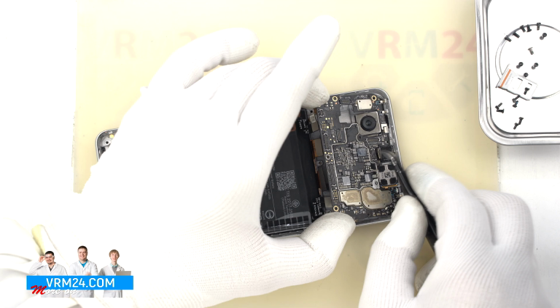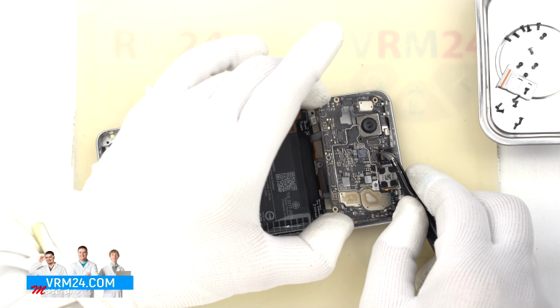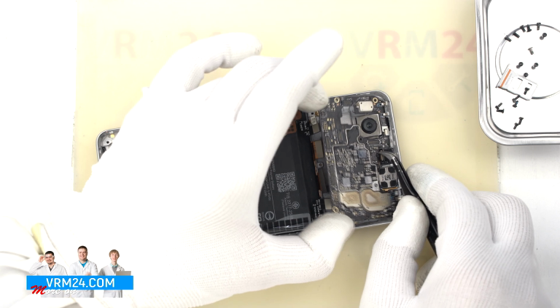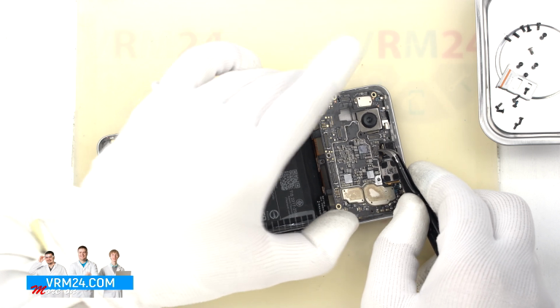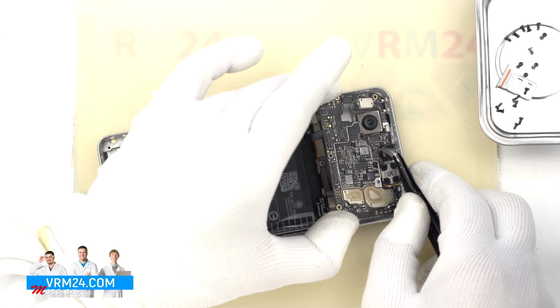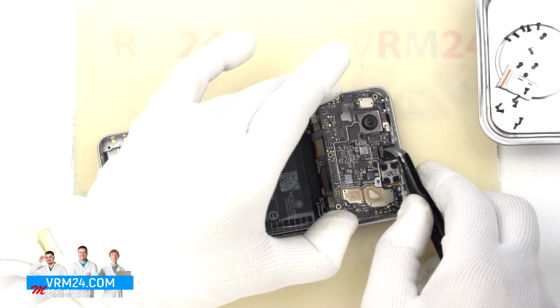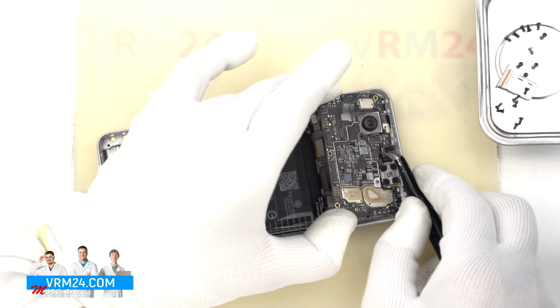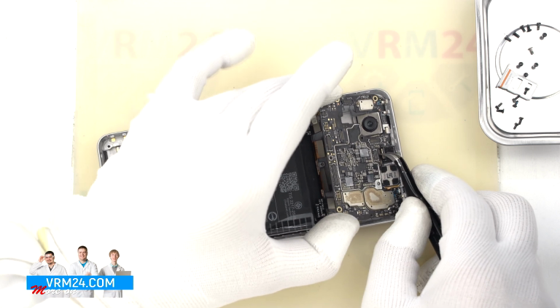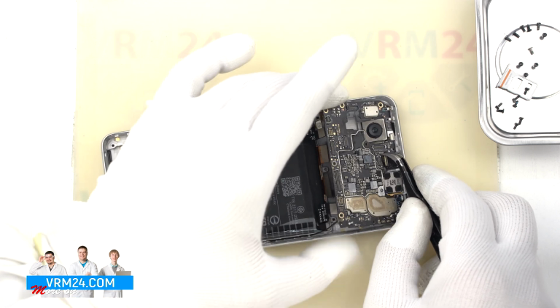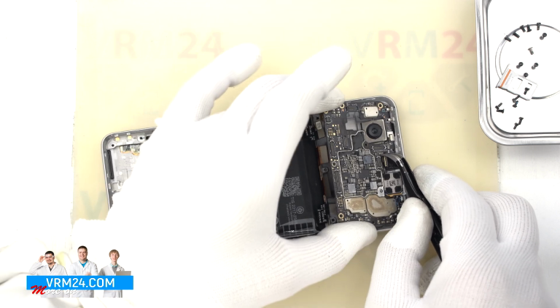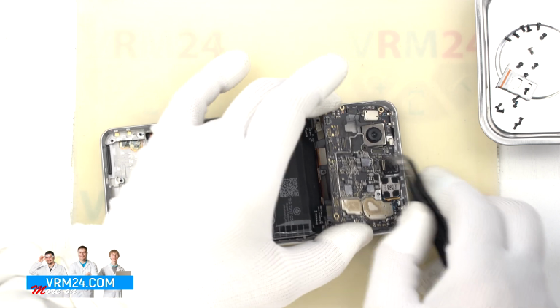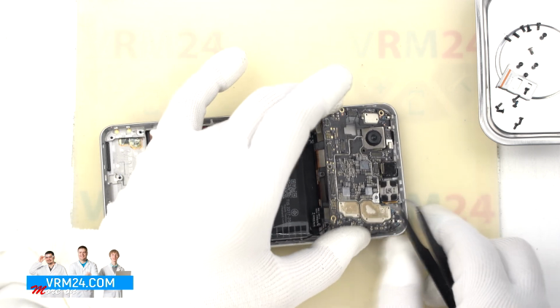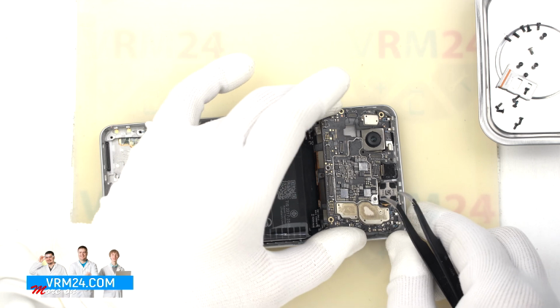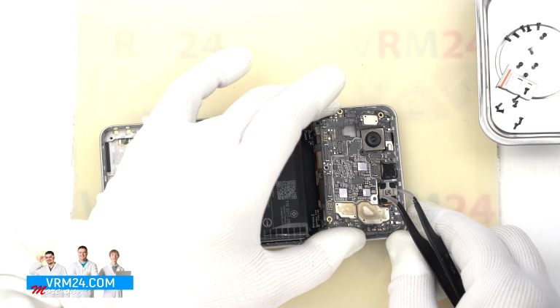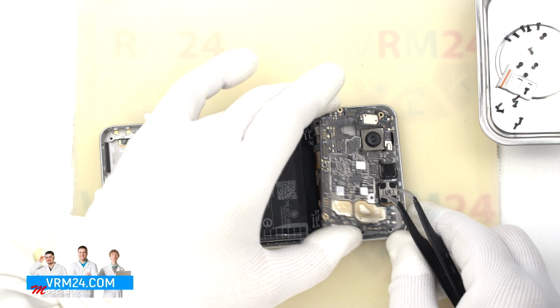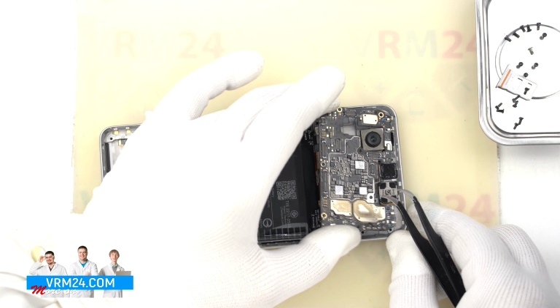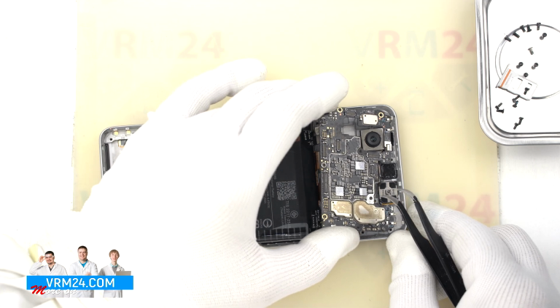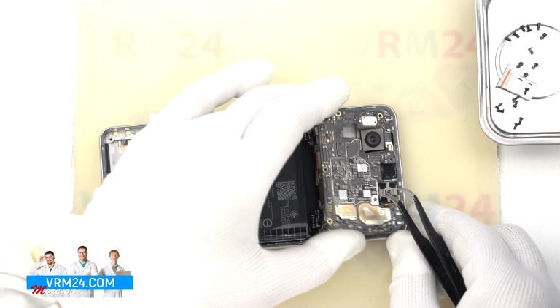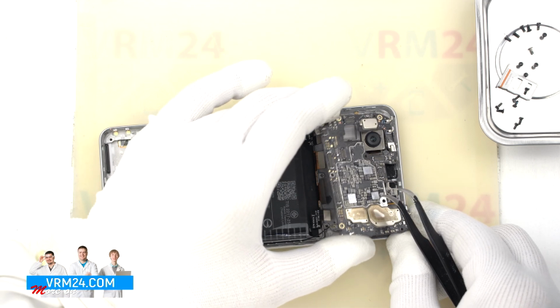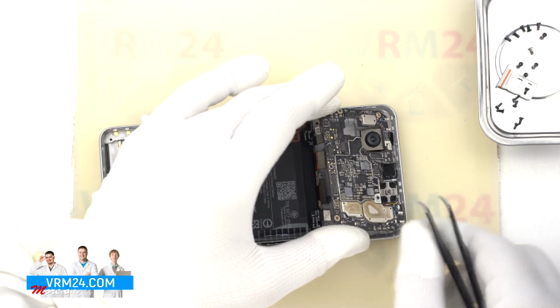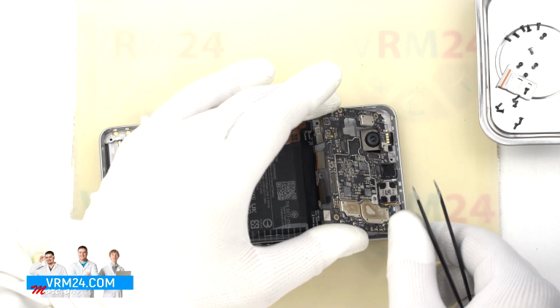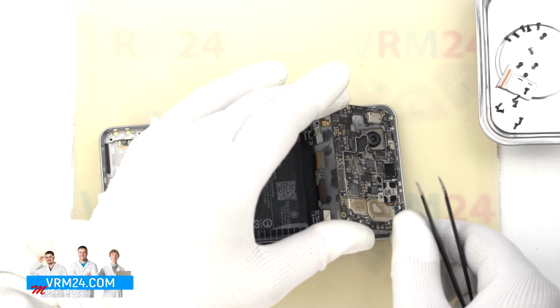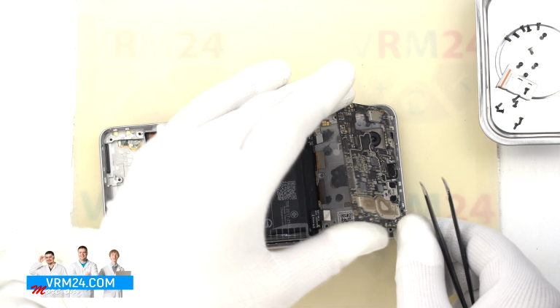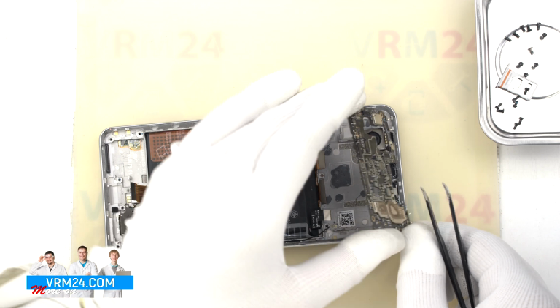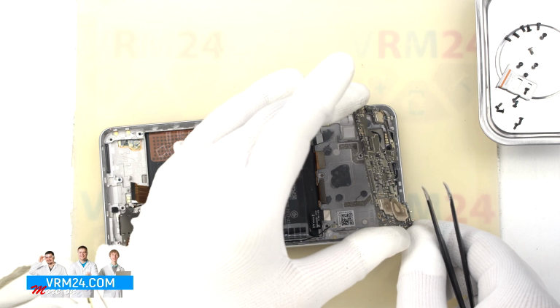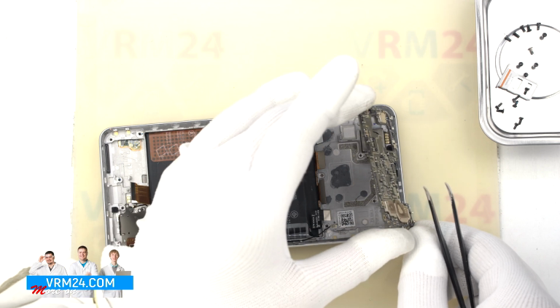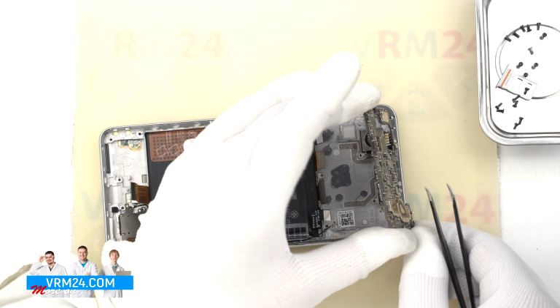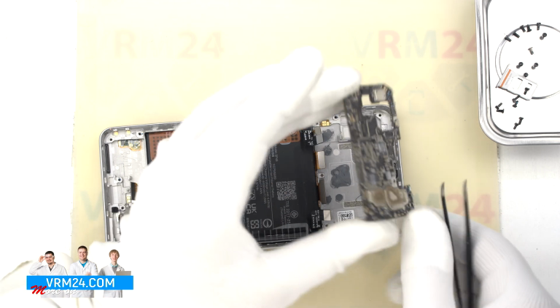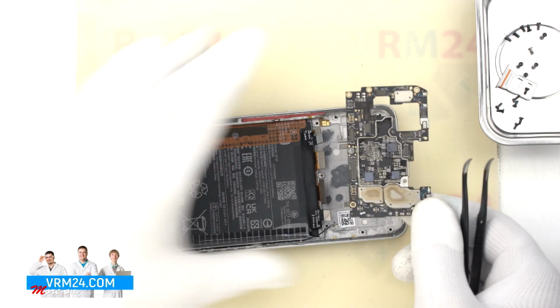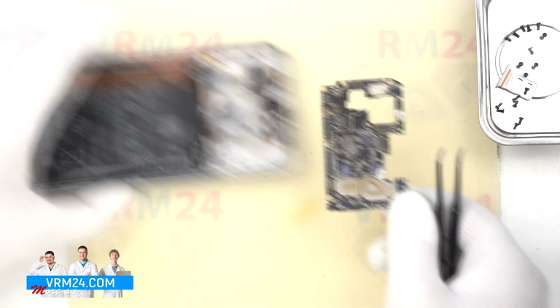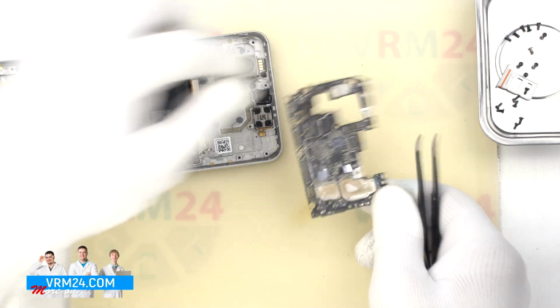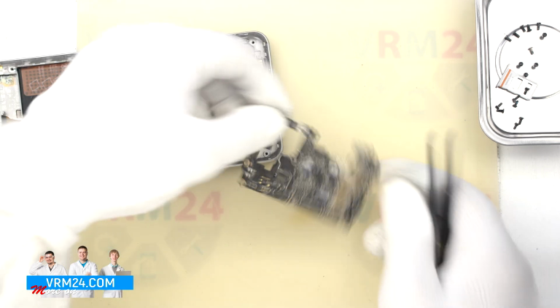Slightly rocking it, we detach the motherboard. As we can see, the back side of the motherboard is covered with thermal paste.